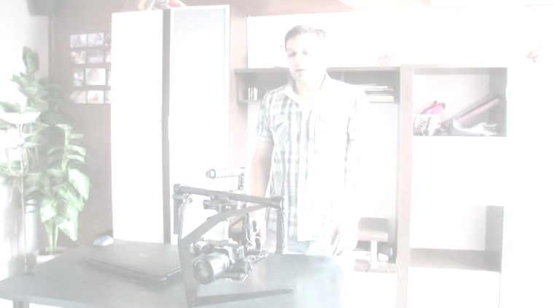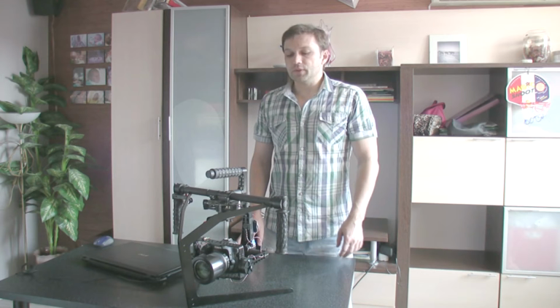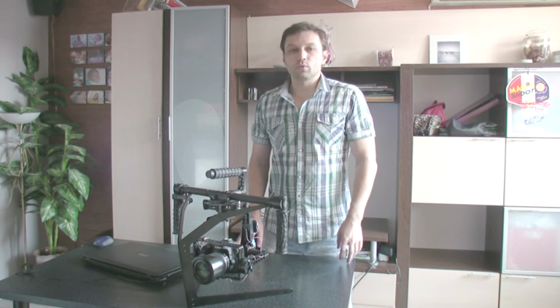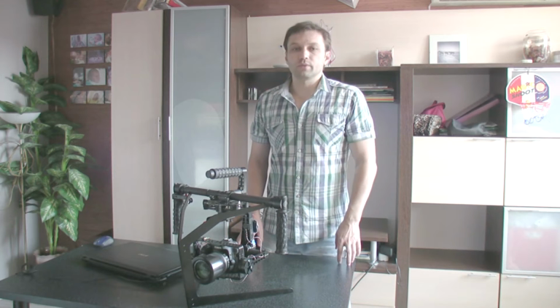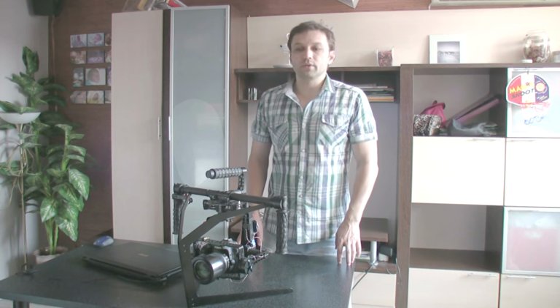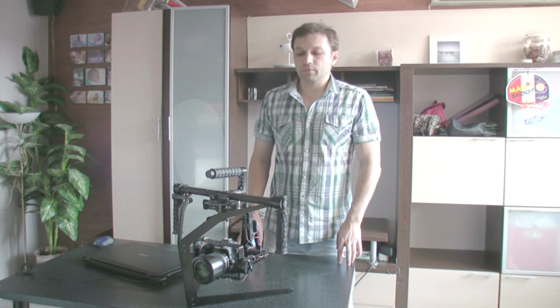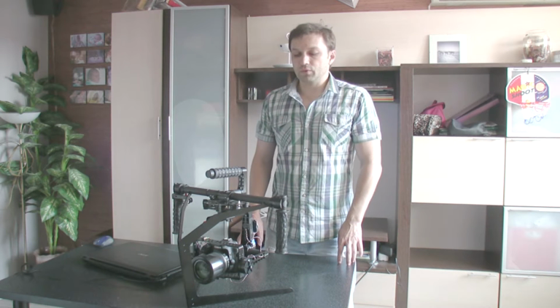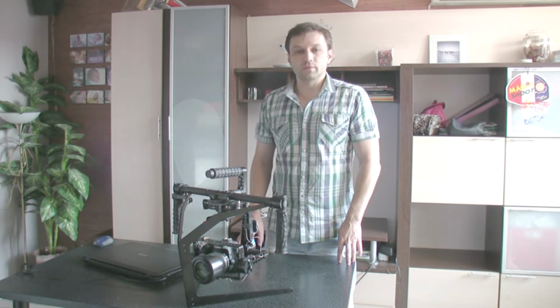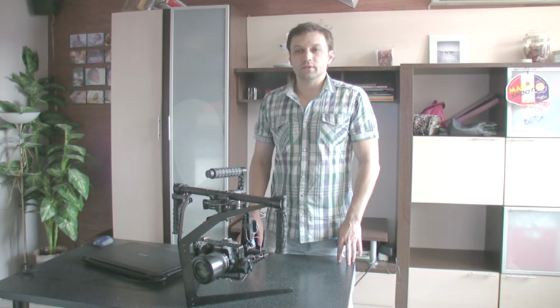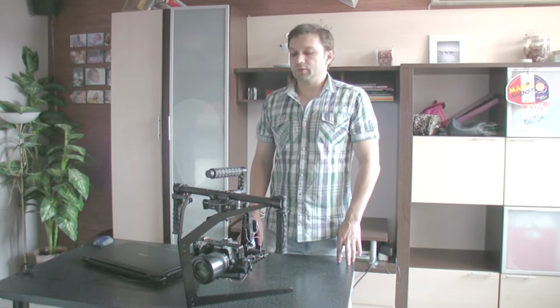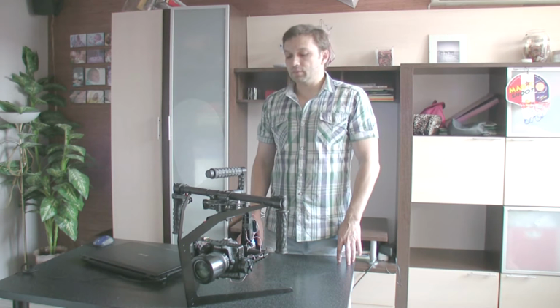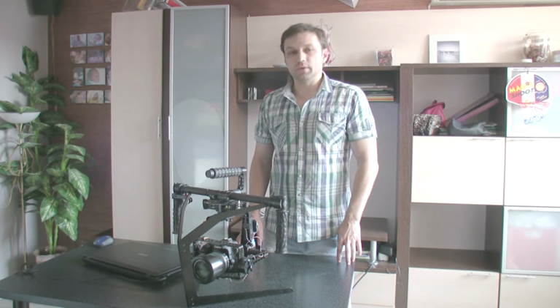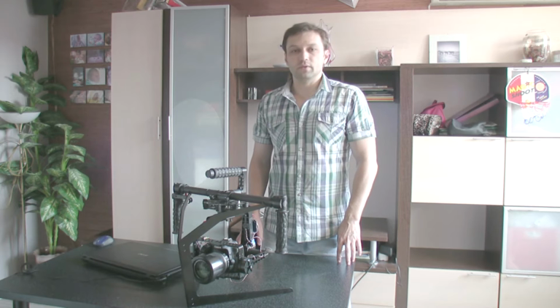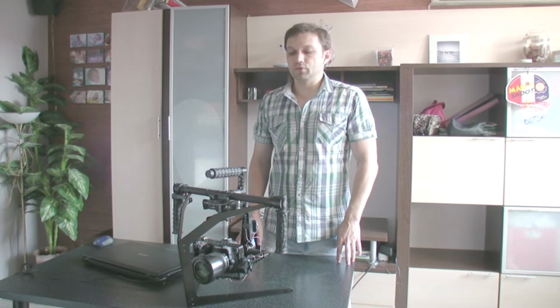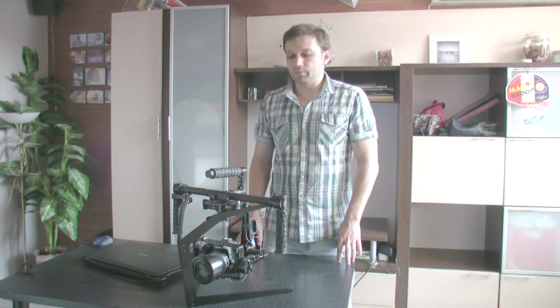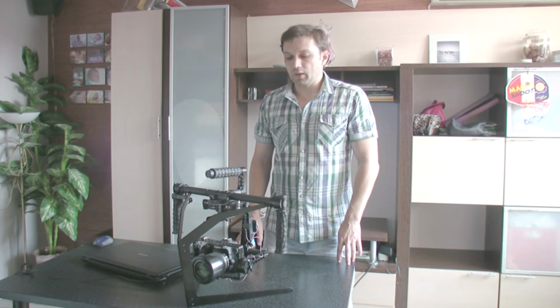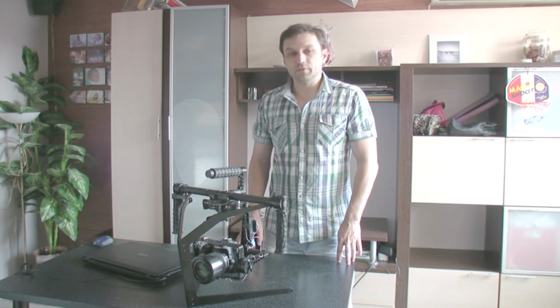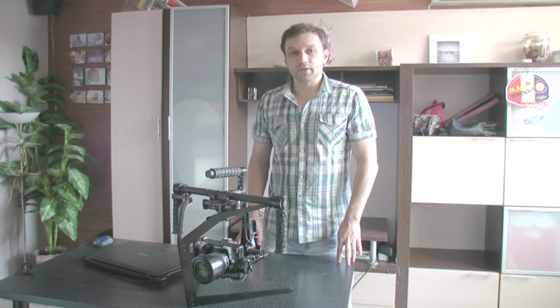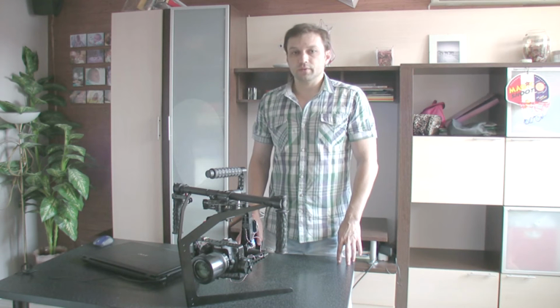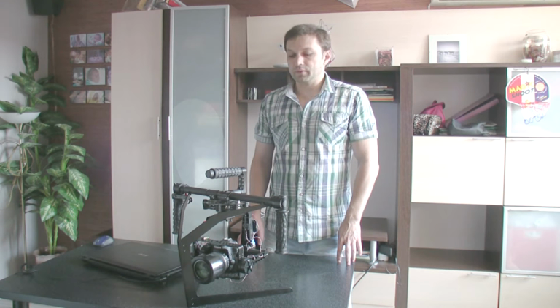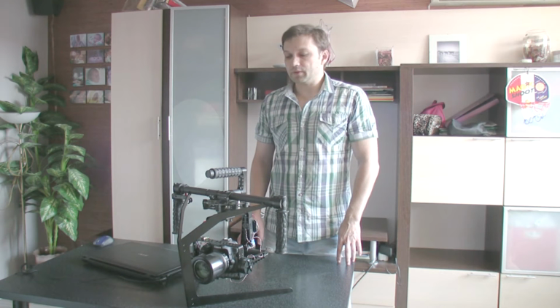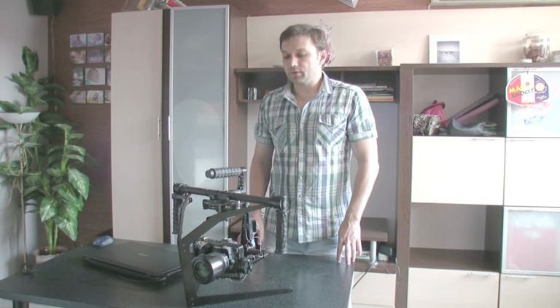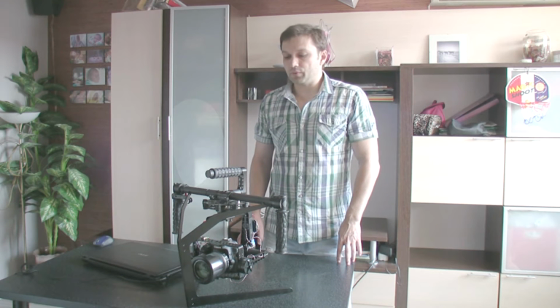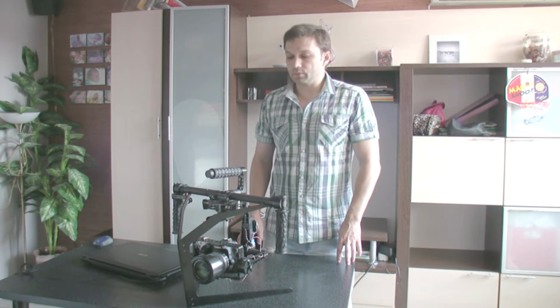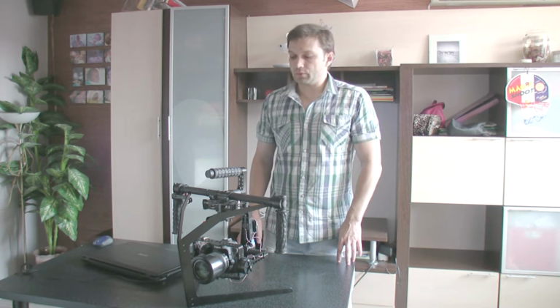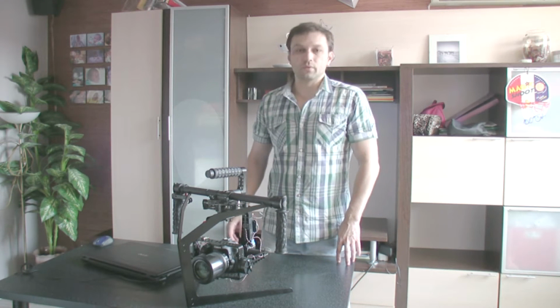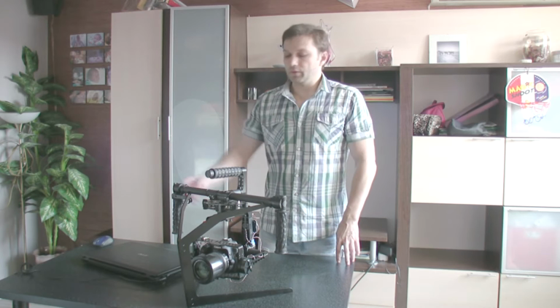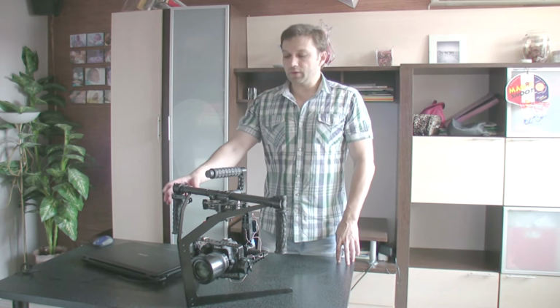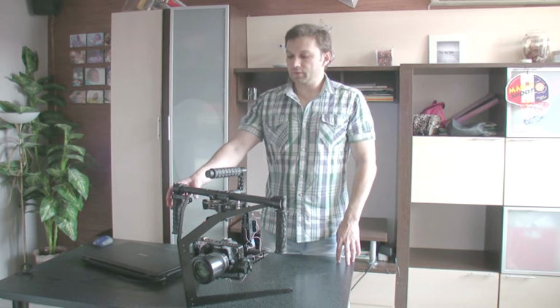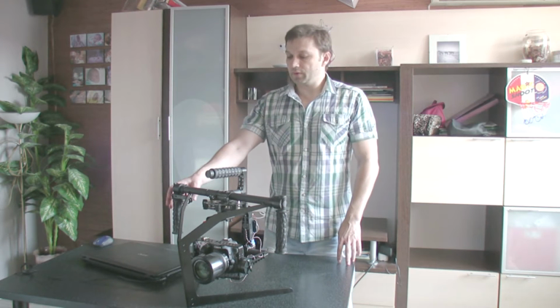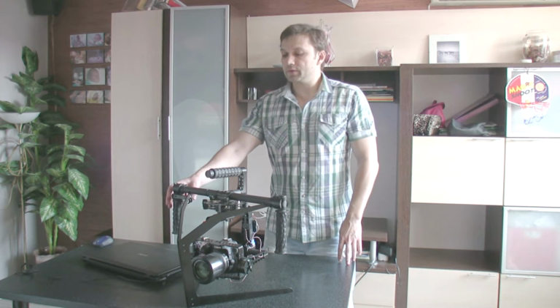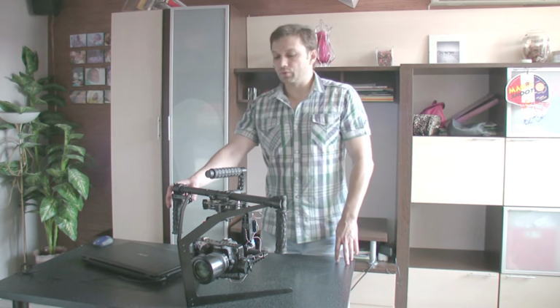Upside-down mode can be needed when you use a vest and a gimbal must be attached to it. I've assigned activating of this mode on 3 clicks in Google.